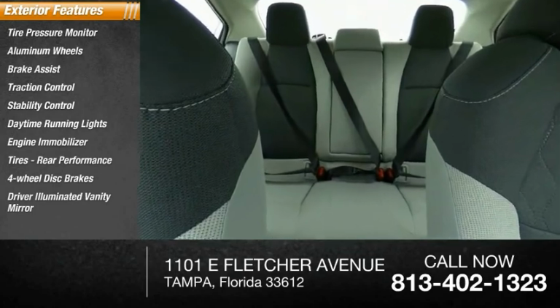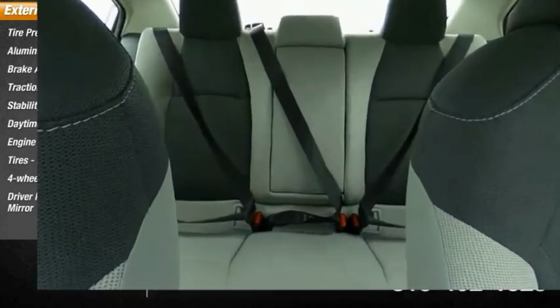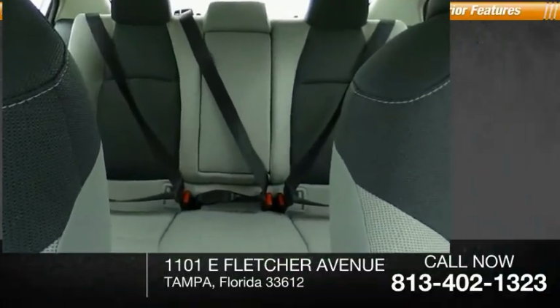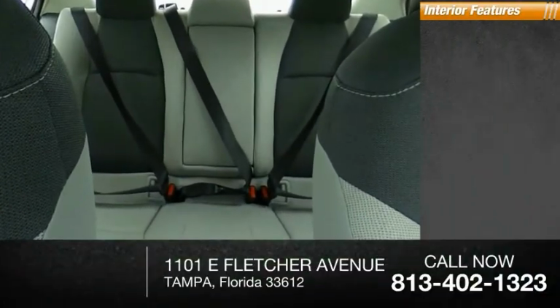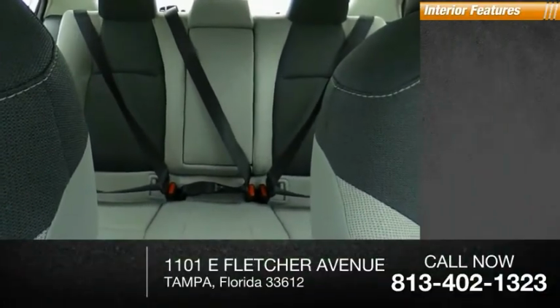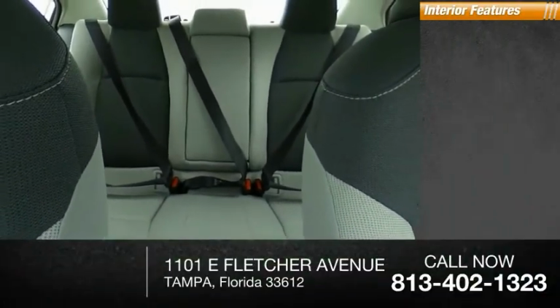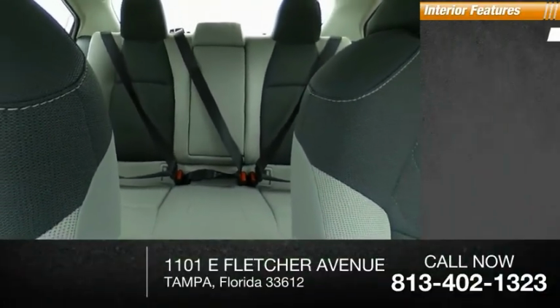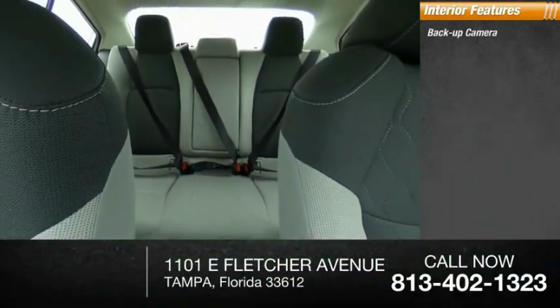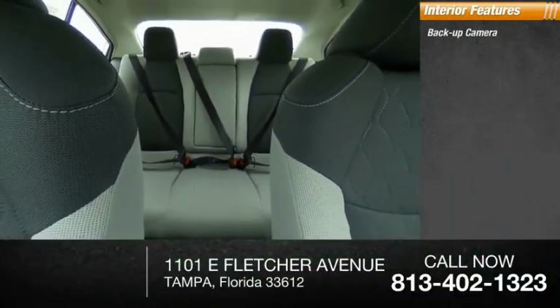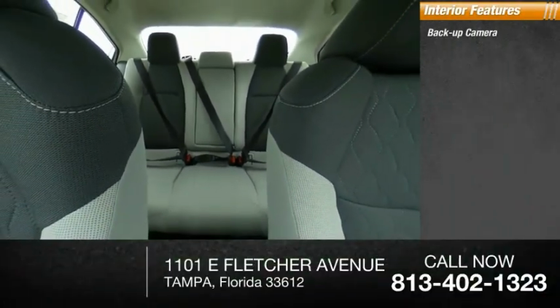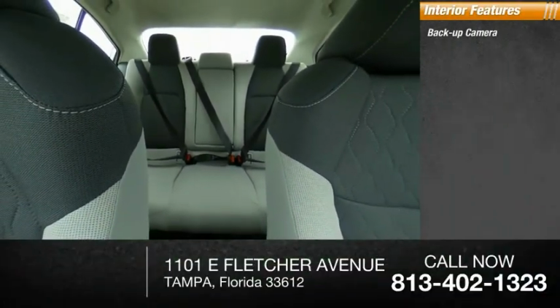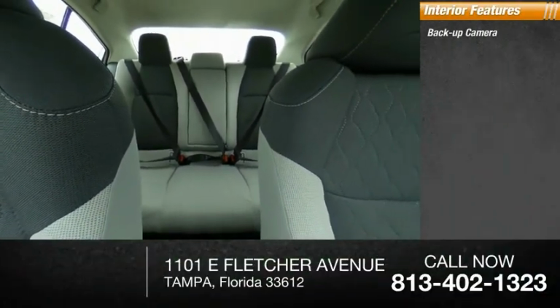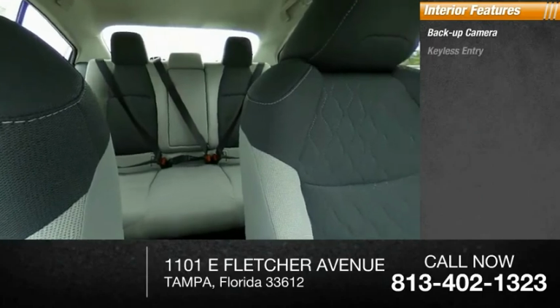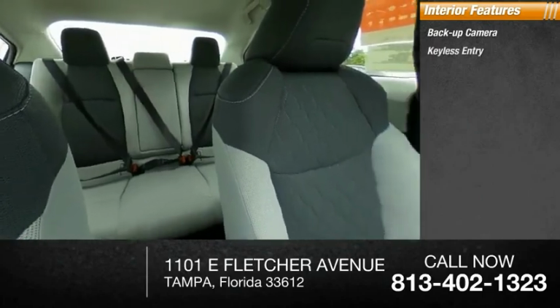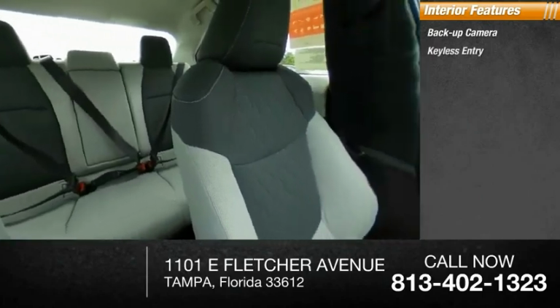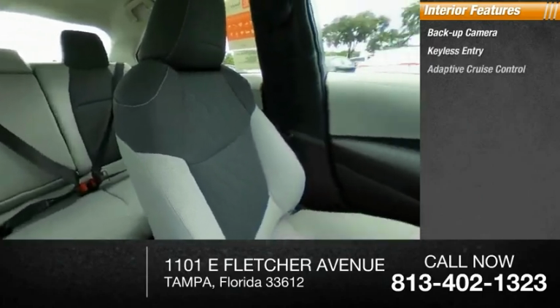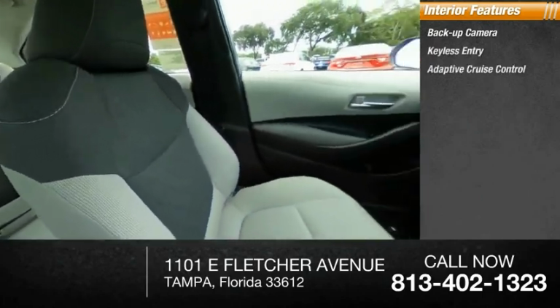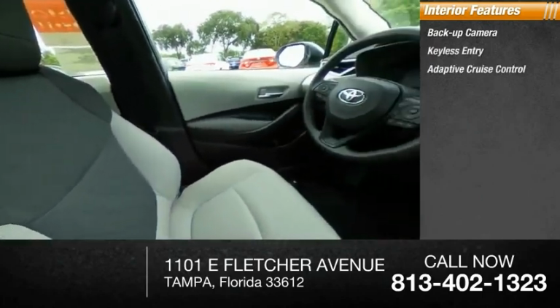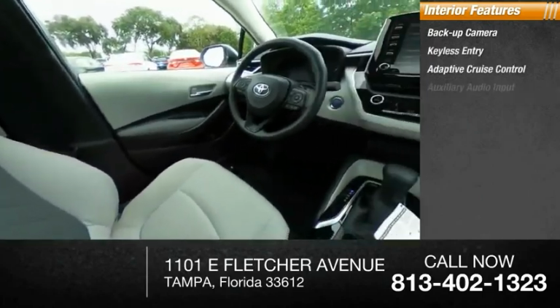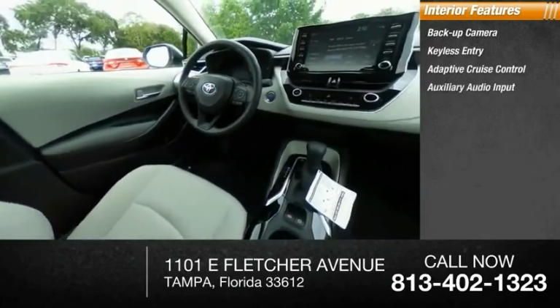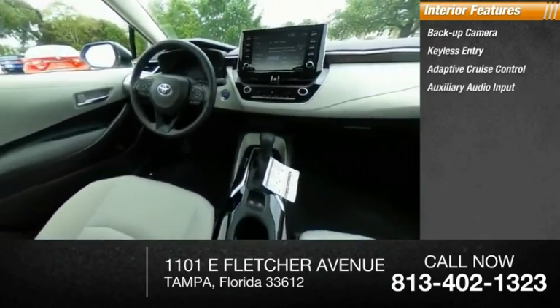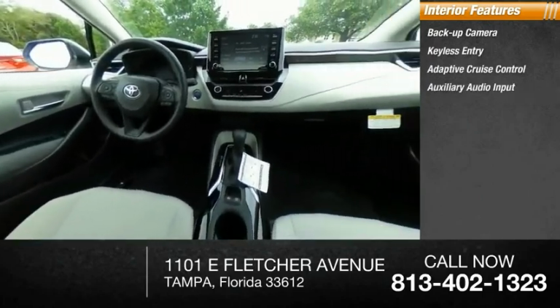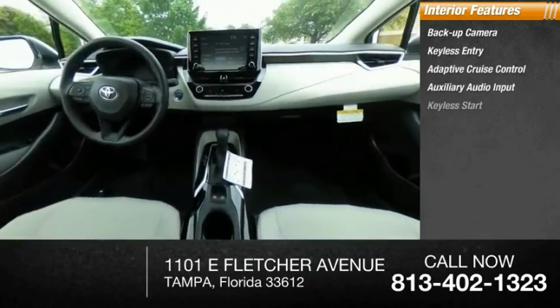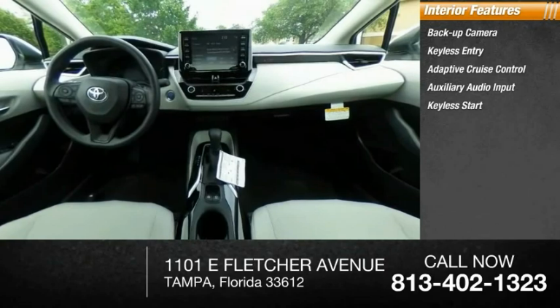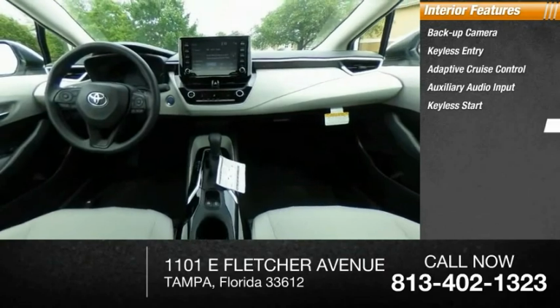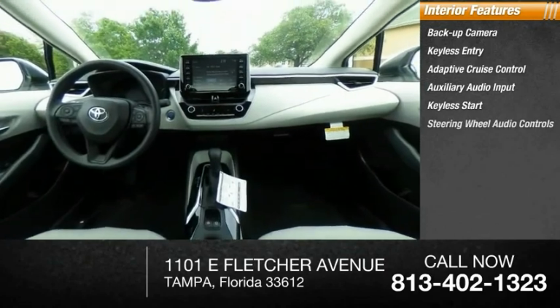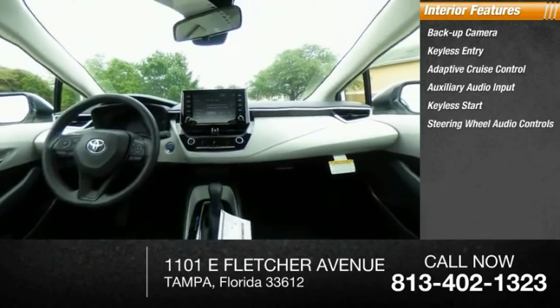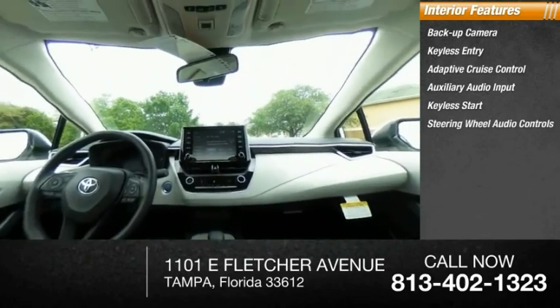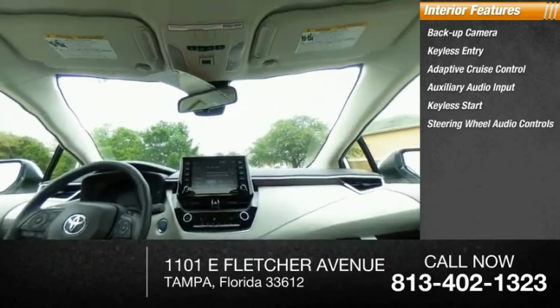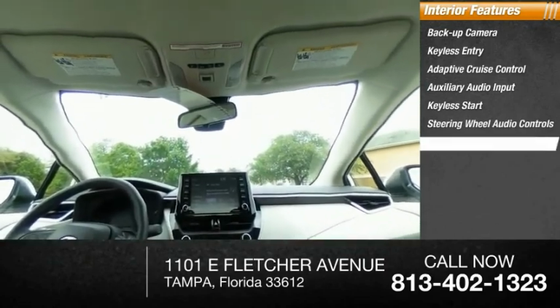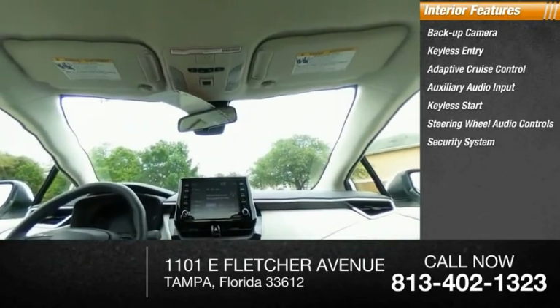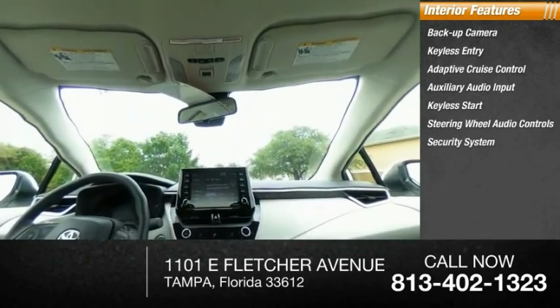Inside you'll find backup camera, keyless entry, adaptive cruise control, auxiliary audio input, keyless start, steering wheel audio controls, security system, MP3 player, lane departure warning.